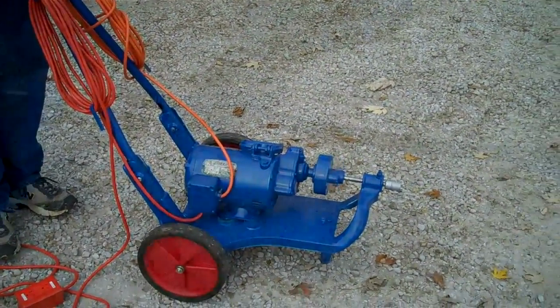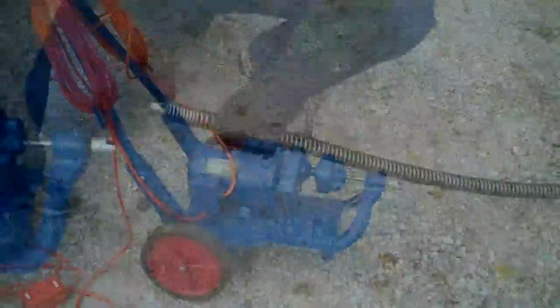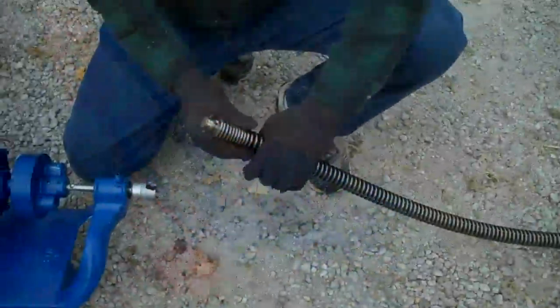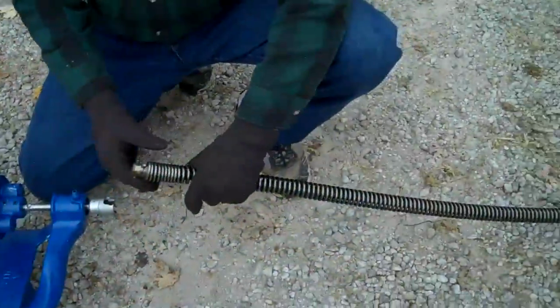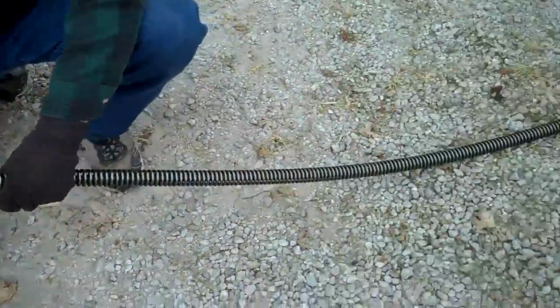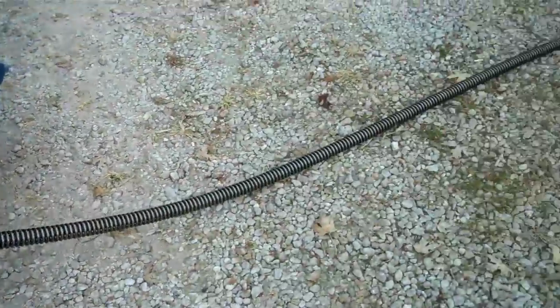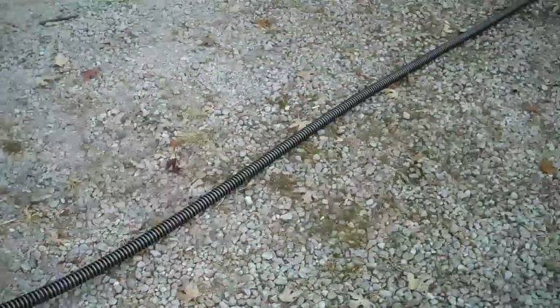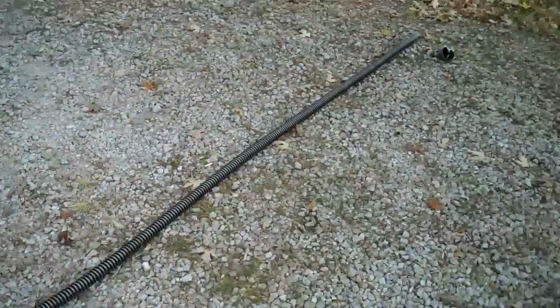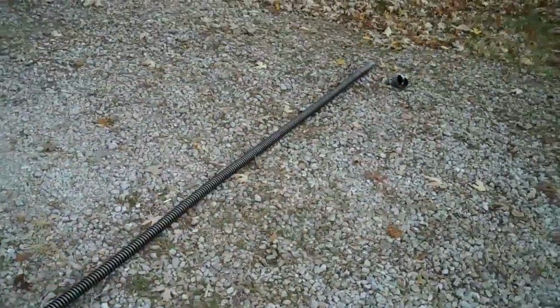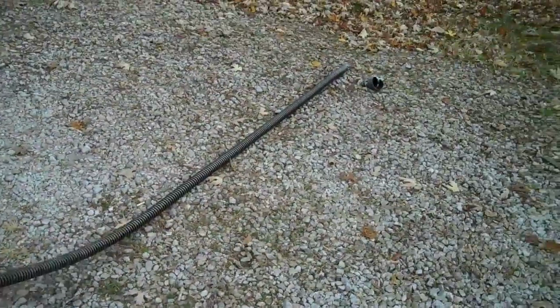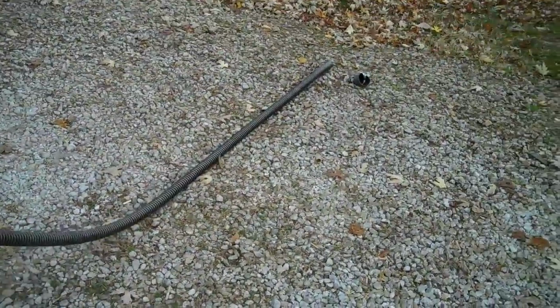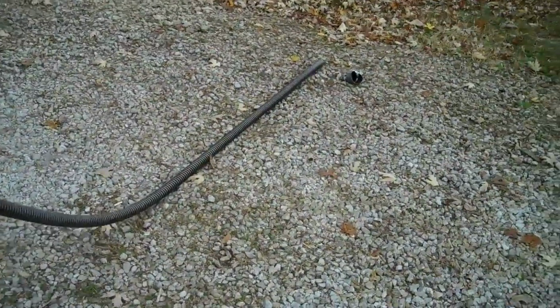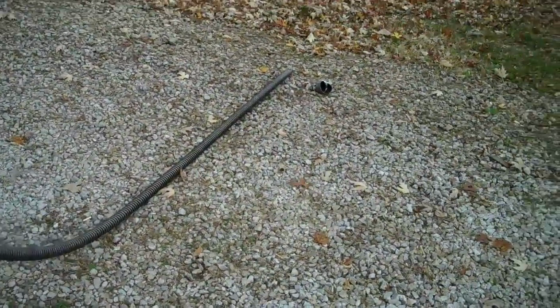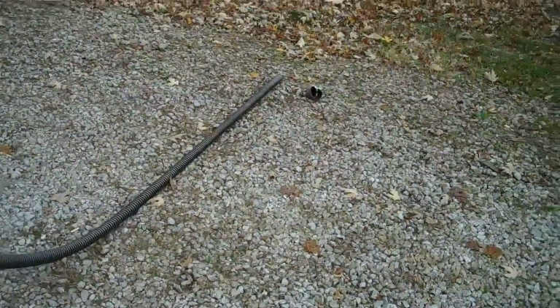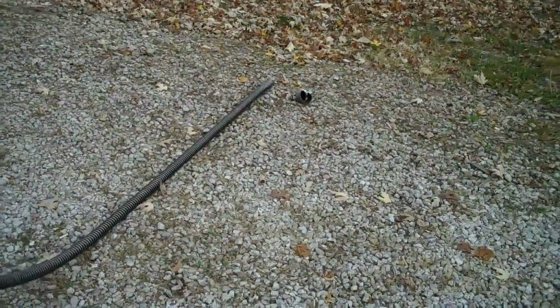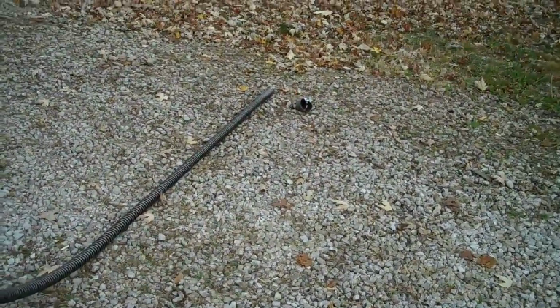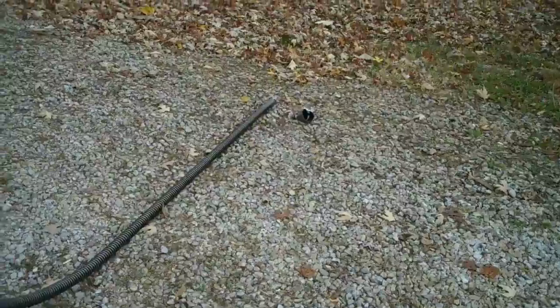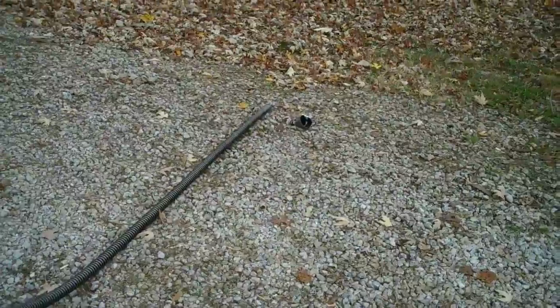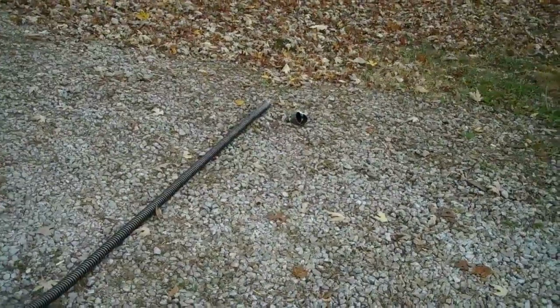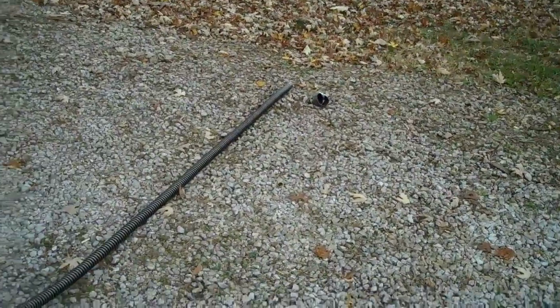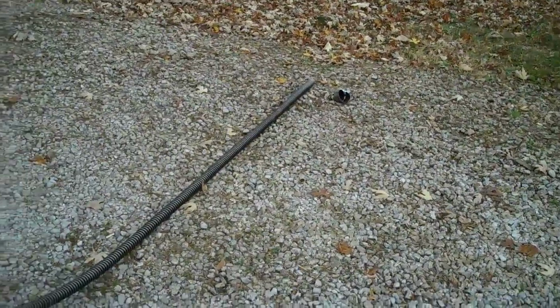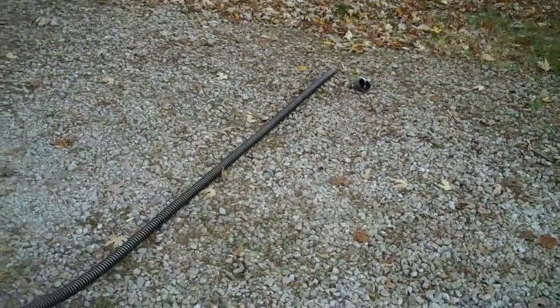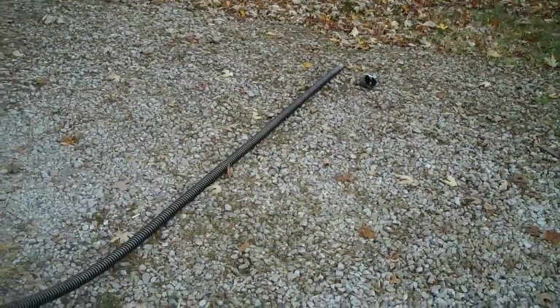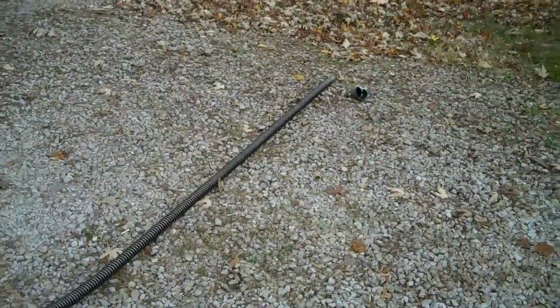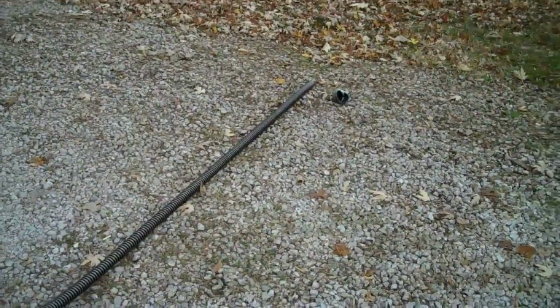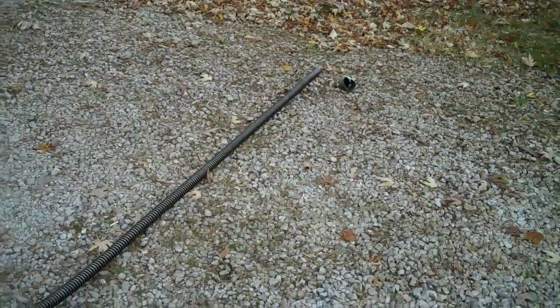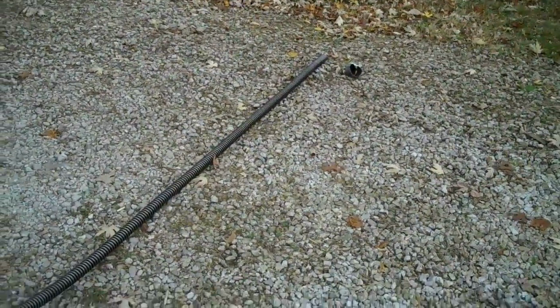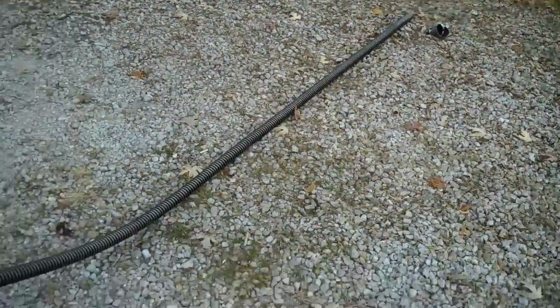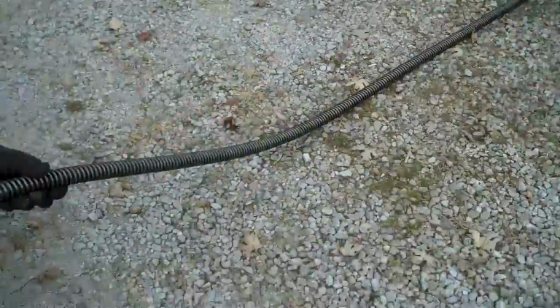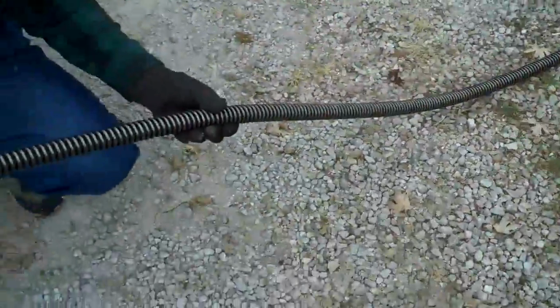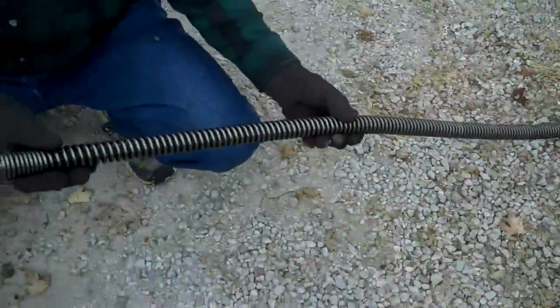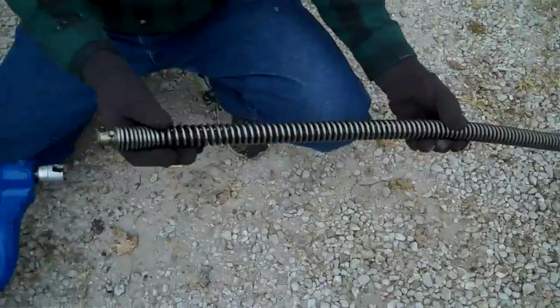Here's the kind of cable that goes on this machine. This particular one is 10 feet long. You can buy as many sections as you want — up to 200 feet will go on this machine.